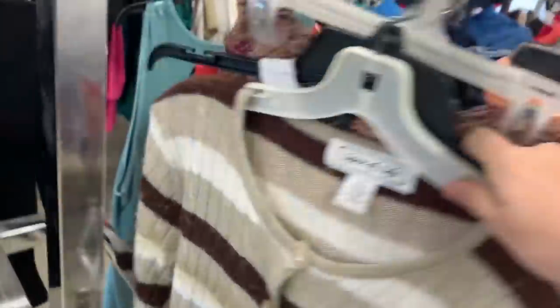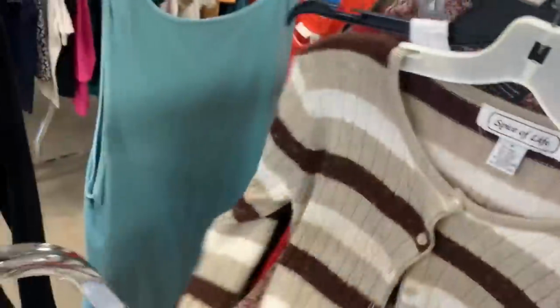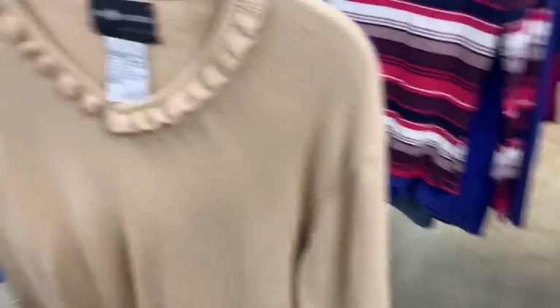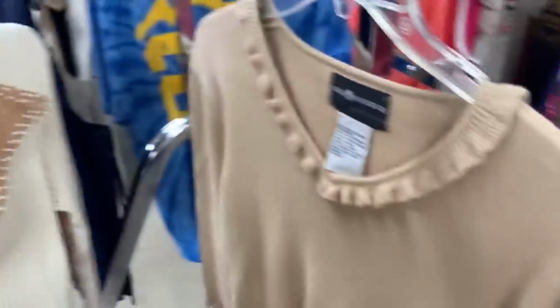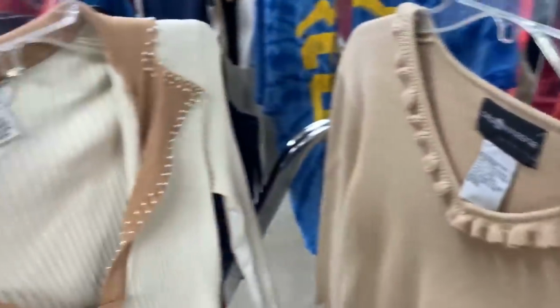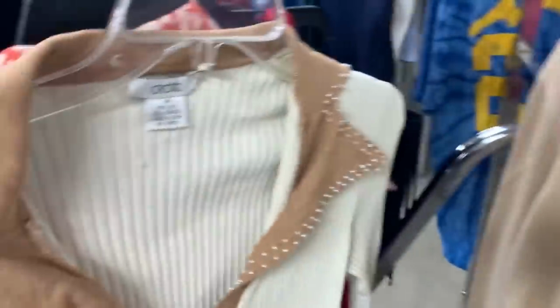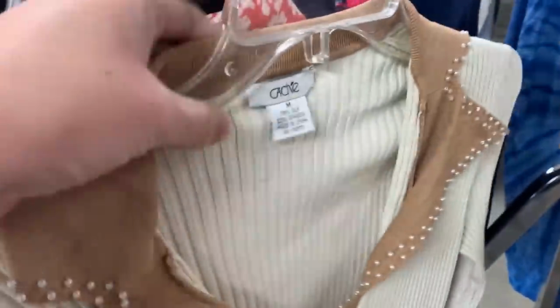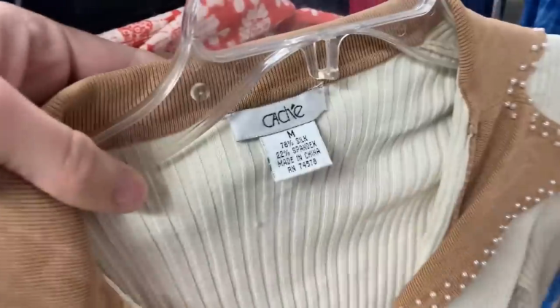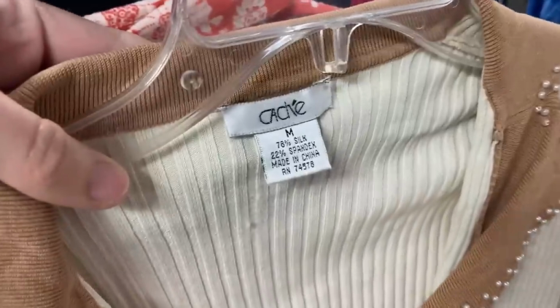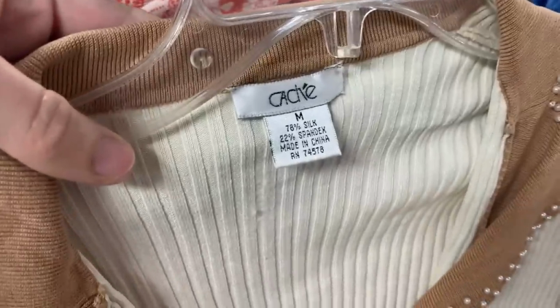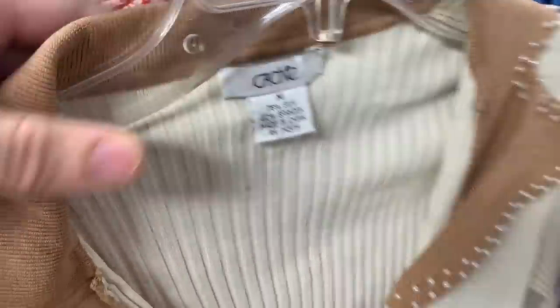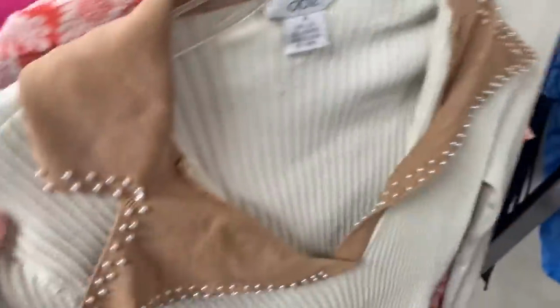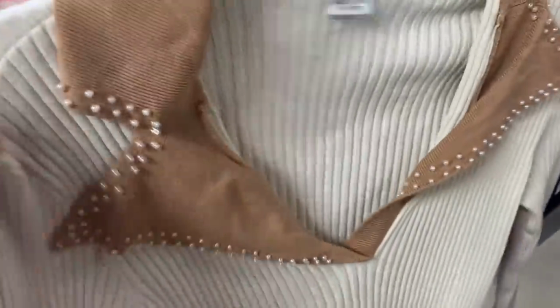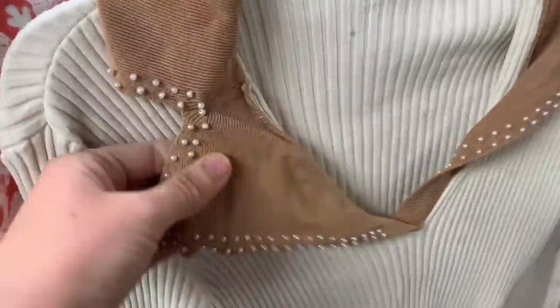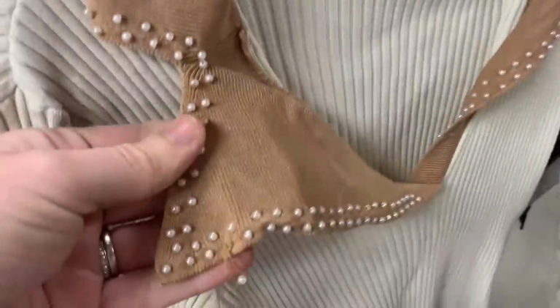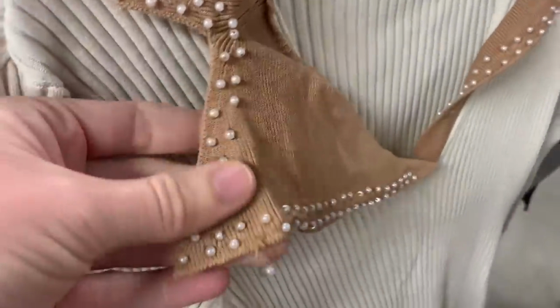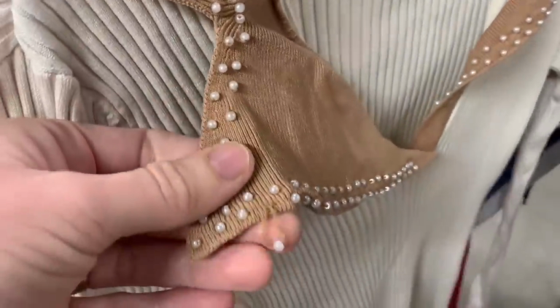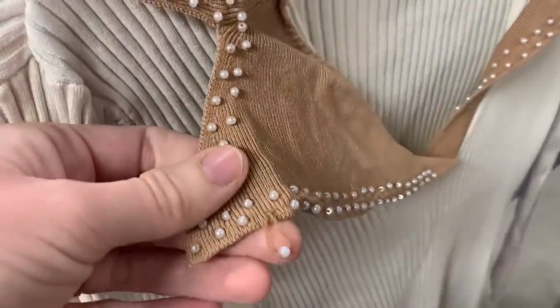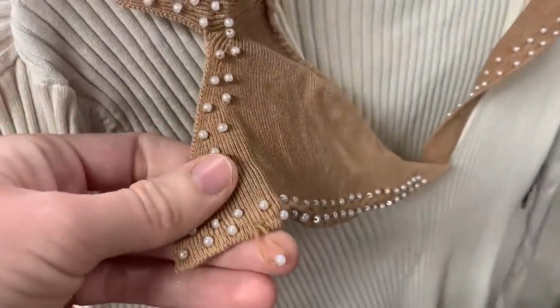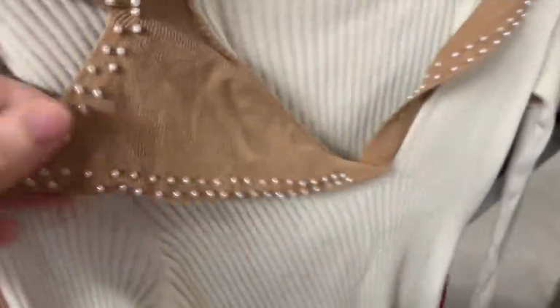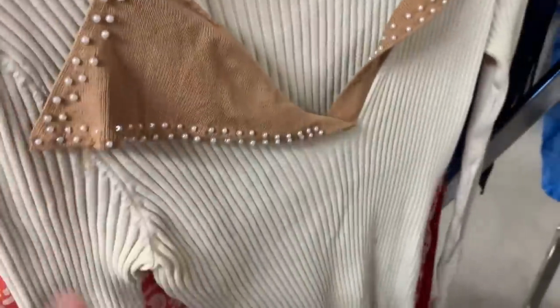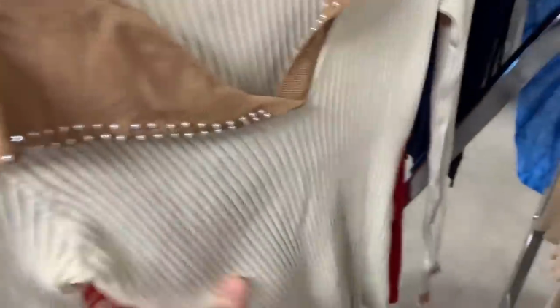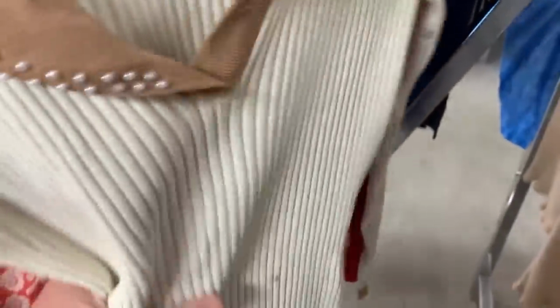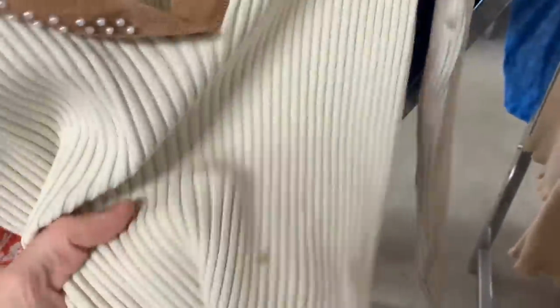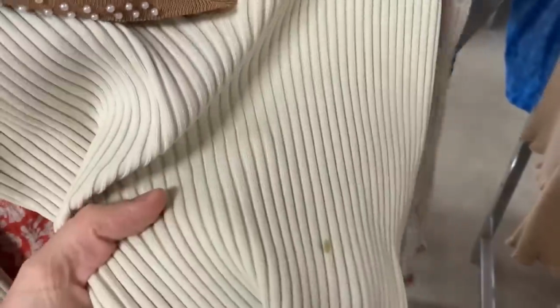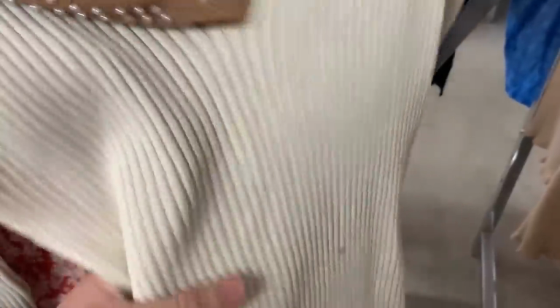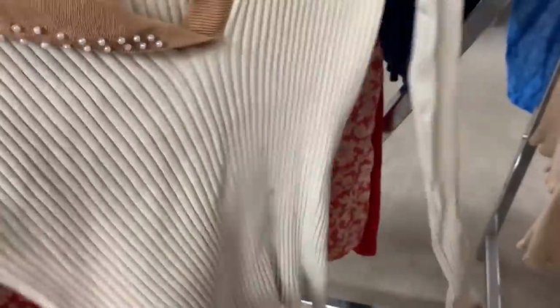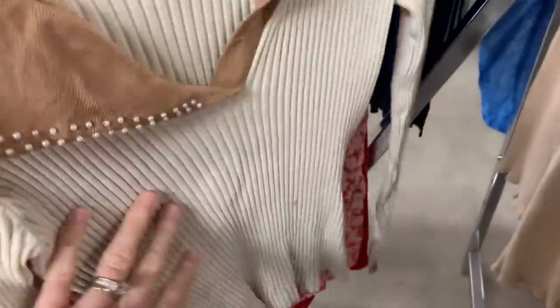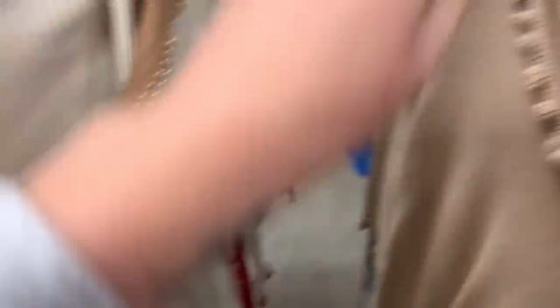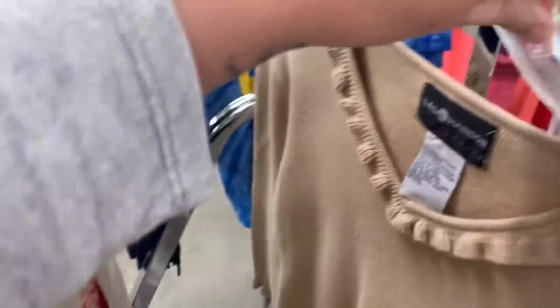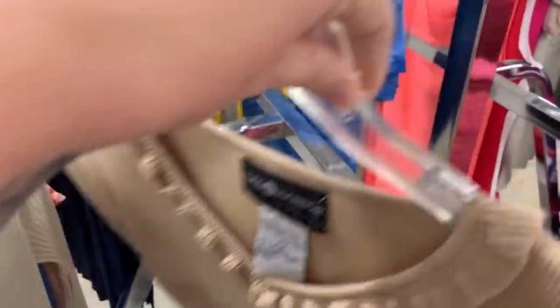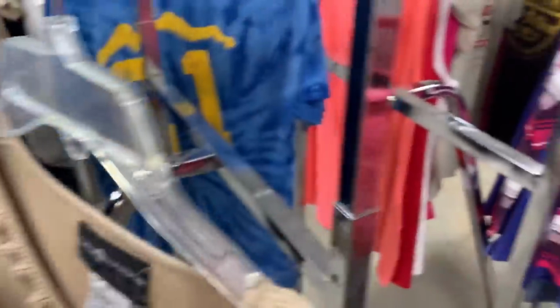We have Cachet — it's a silk blend, but it looks like we have a bead coming loose and a couple of stains, so we're gonna leave that one behind today.